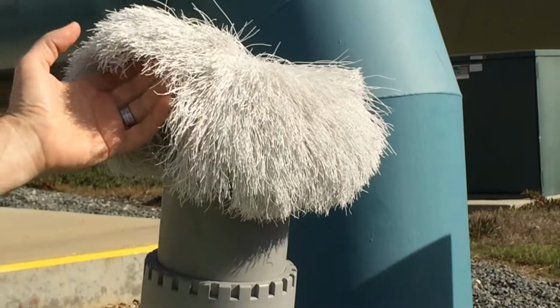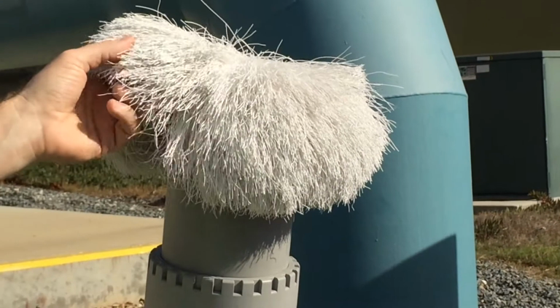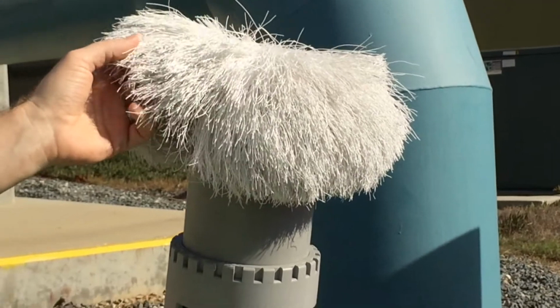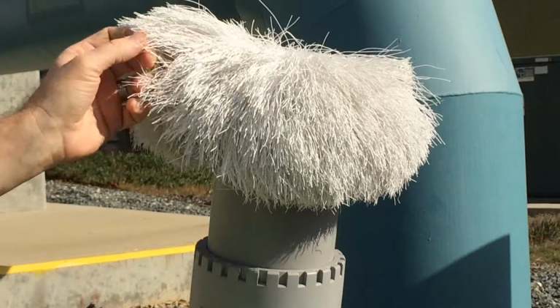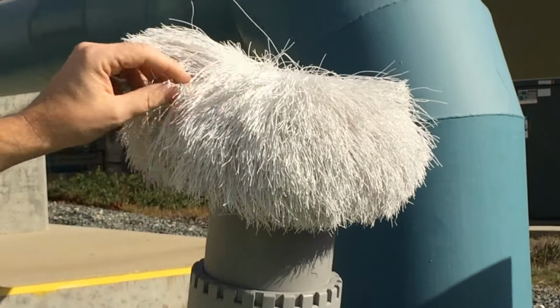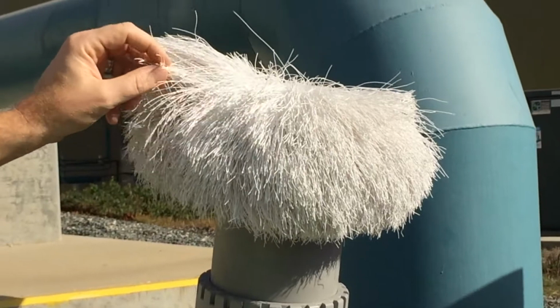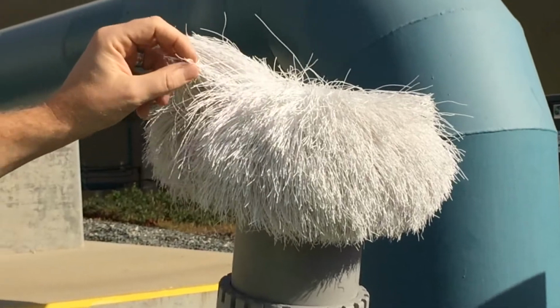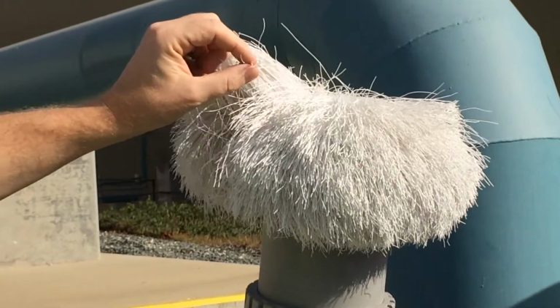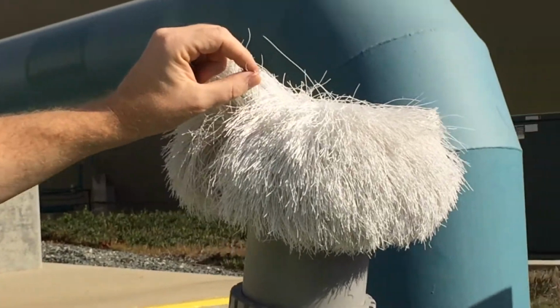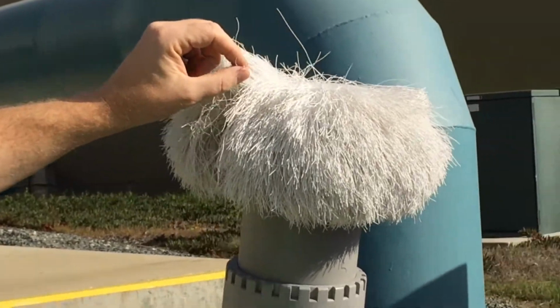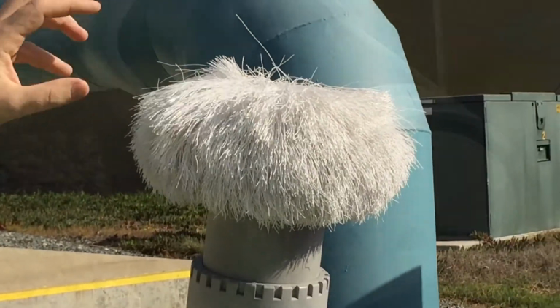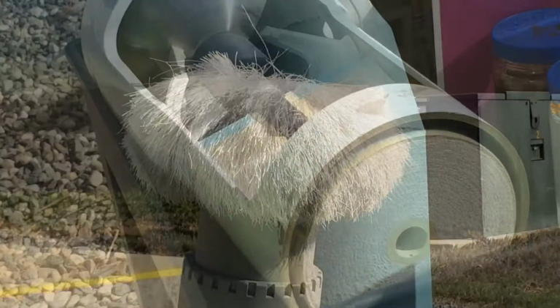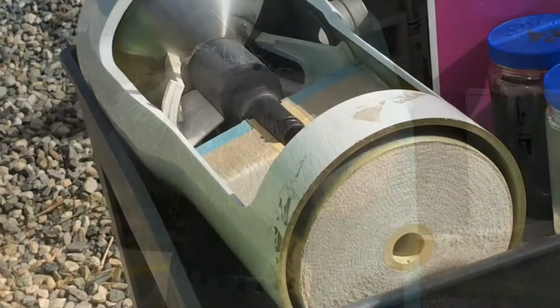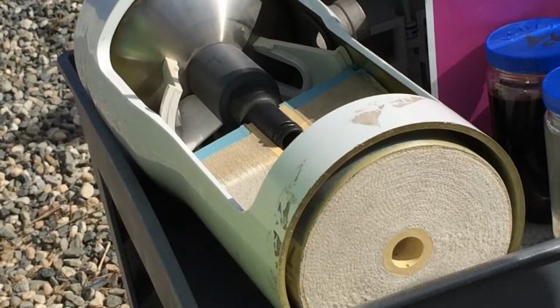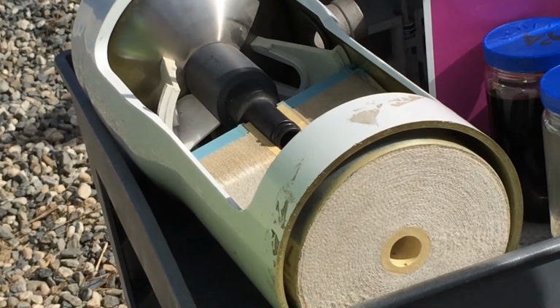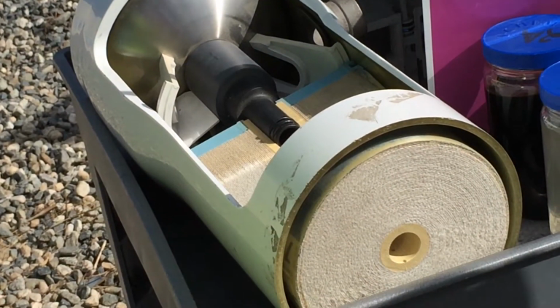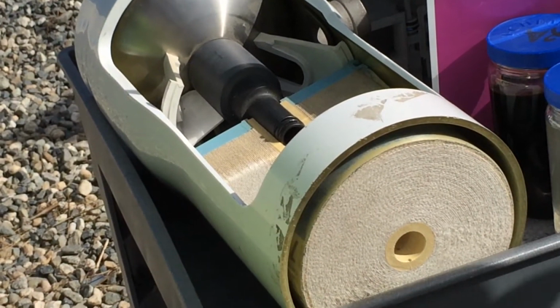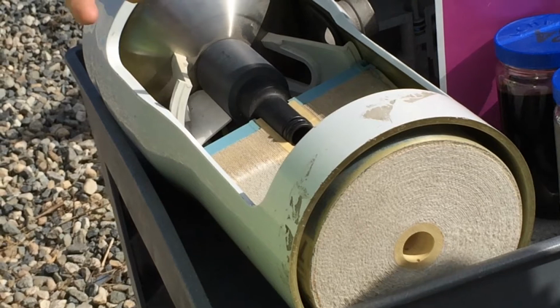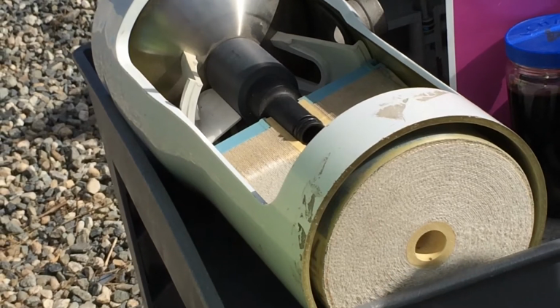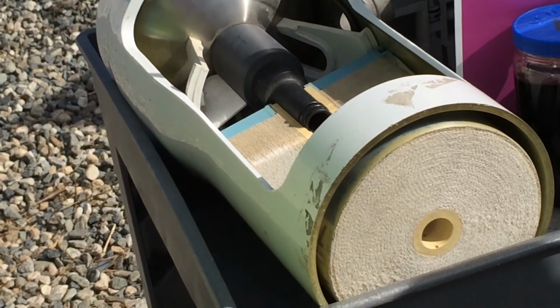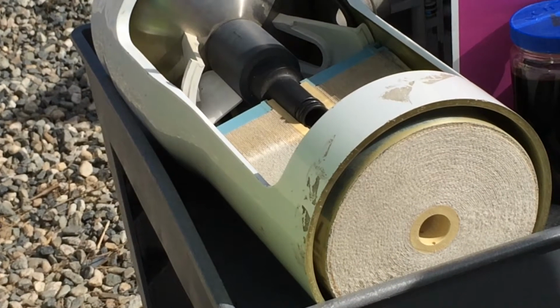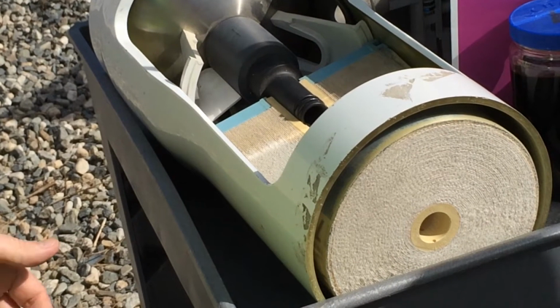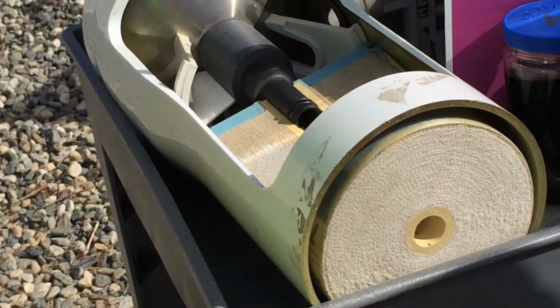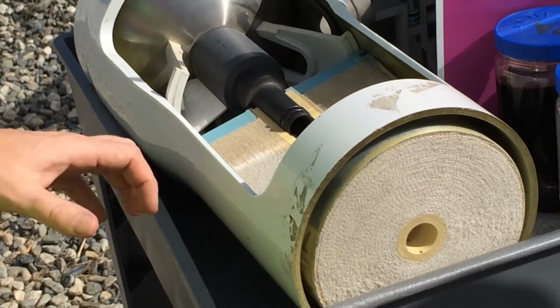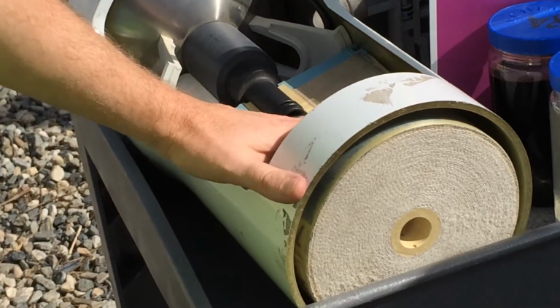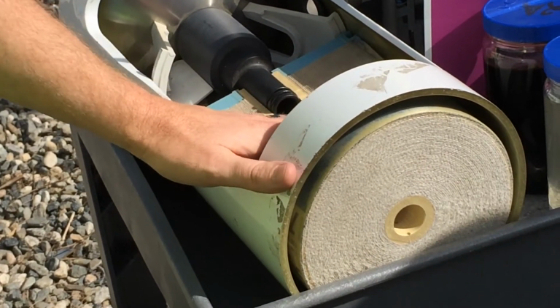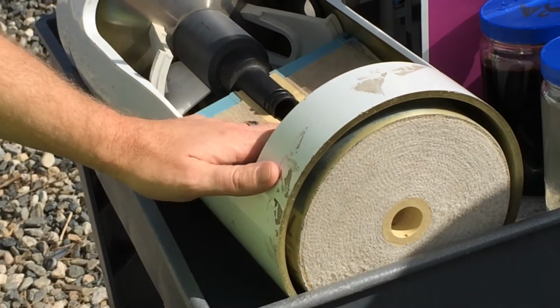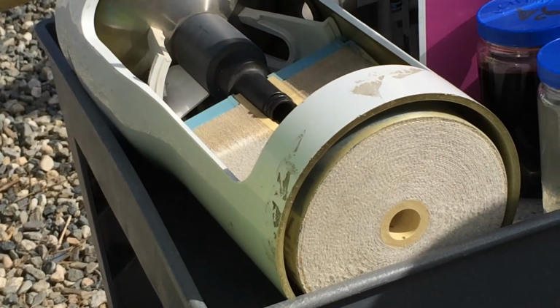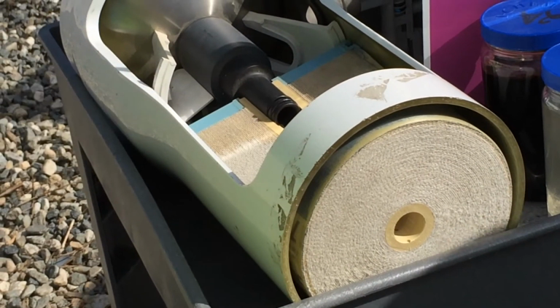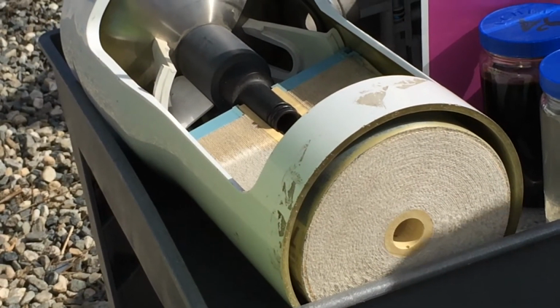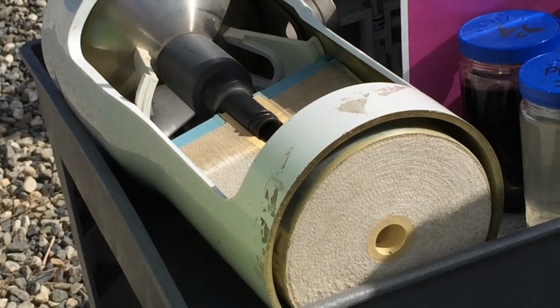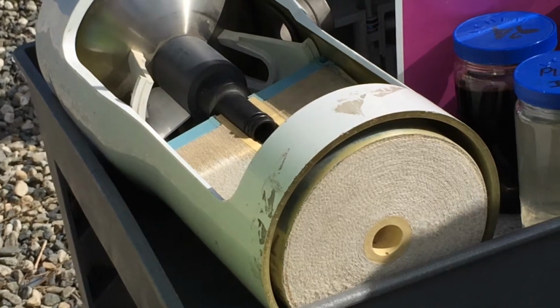They run it through this filtration system — basically long straws that filter out all the big chunks. After that it goes to a reverse osmosis system where they apply high pressure to remove all of the smaller particulates.